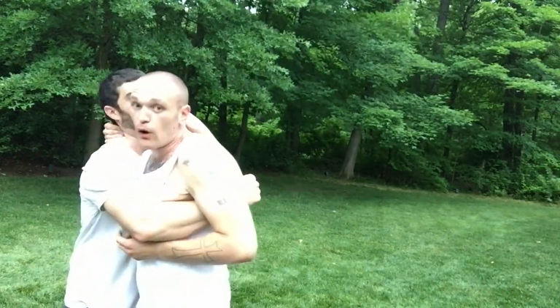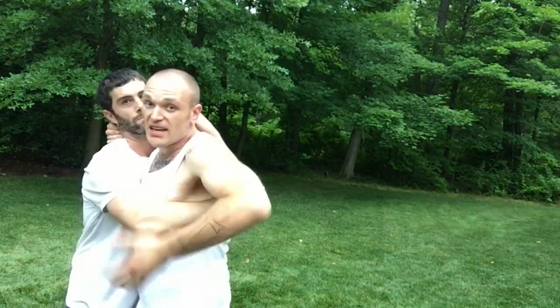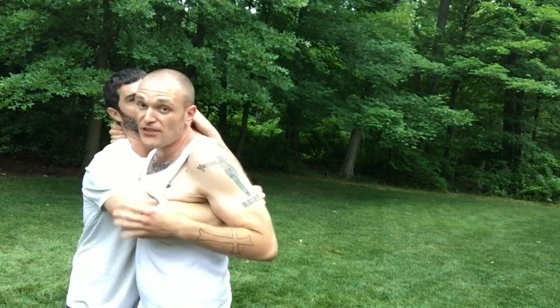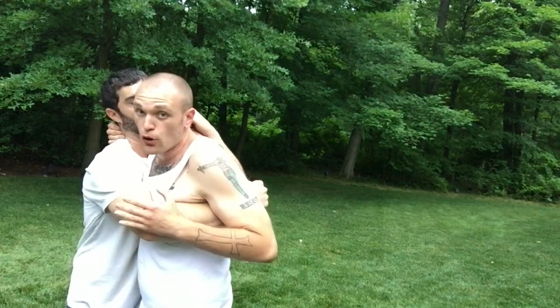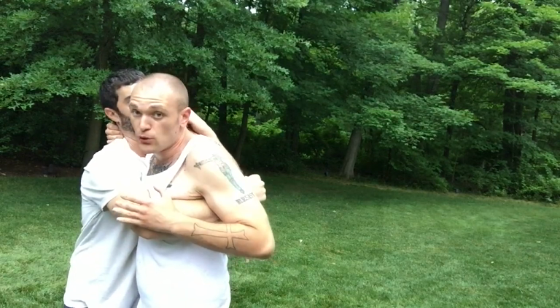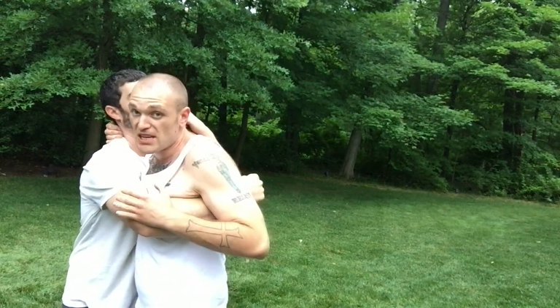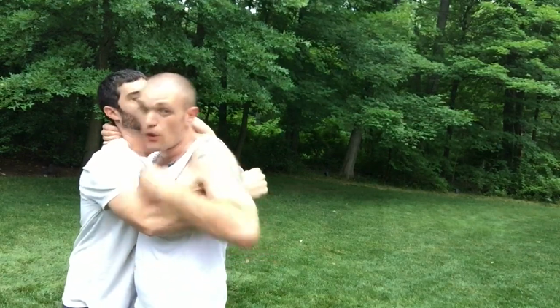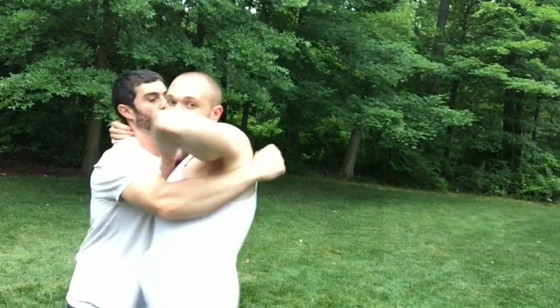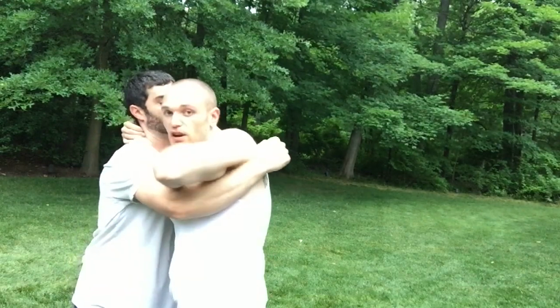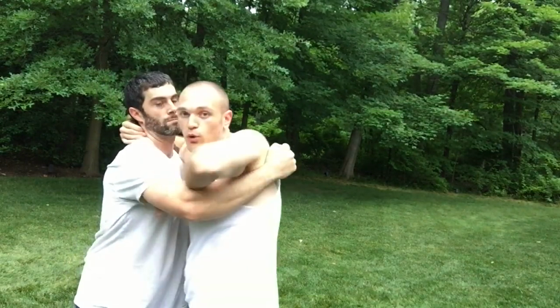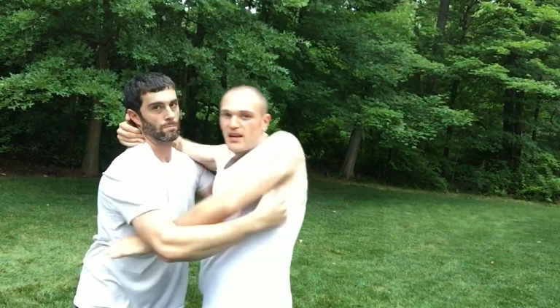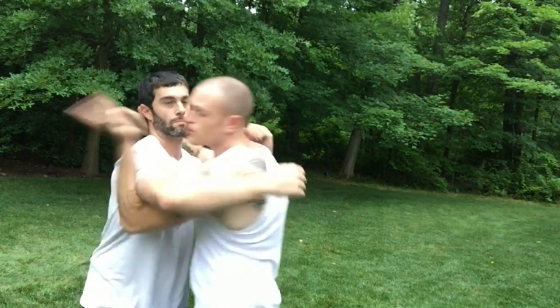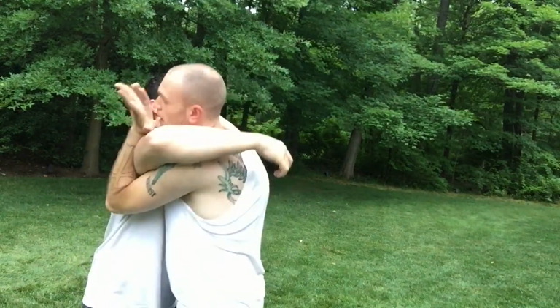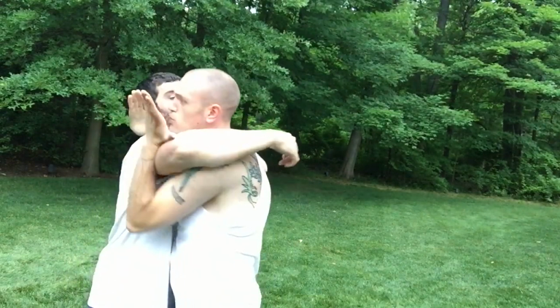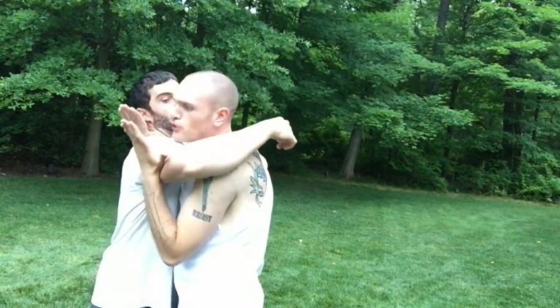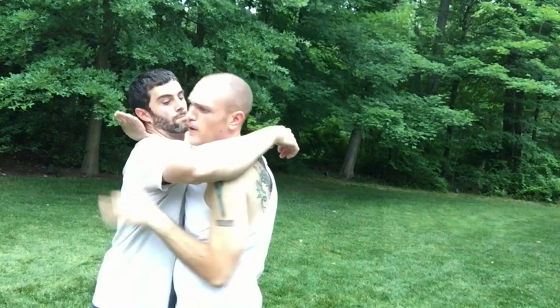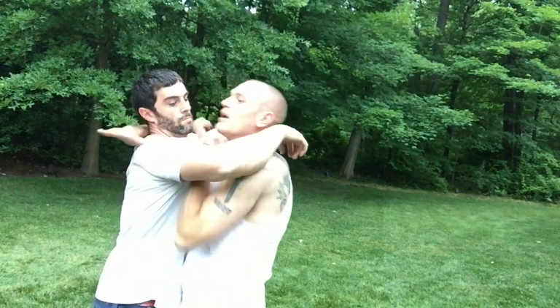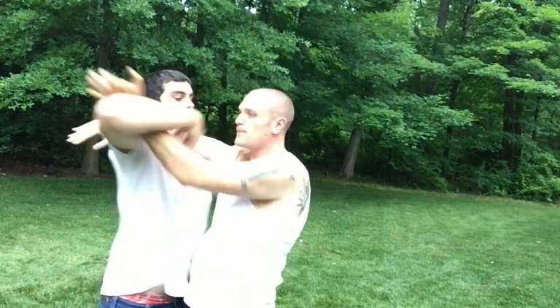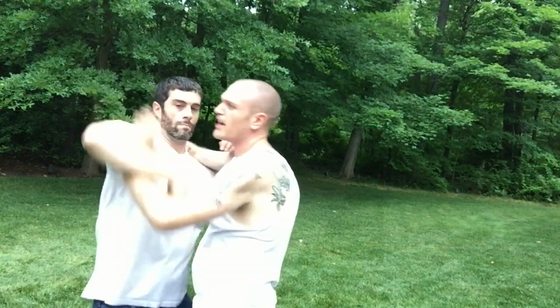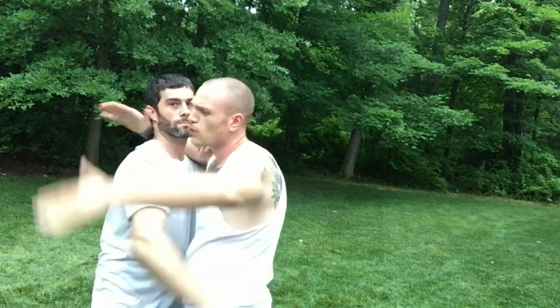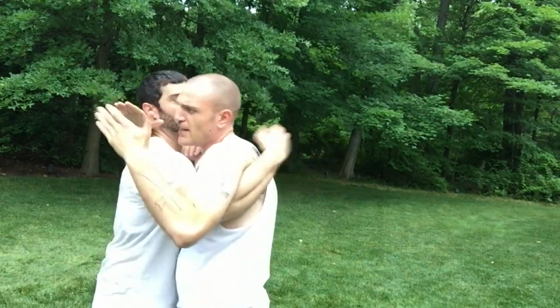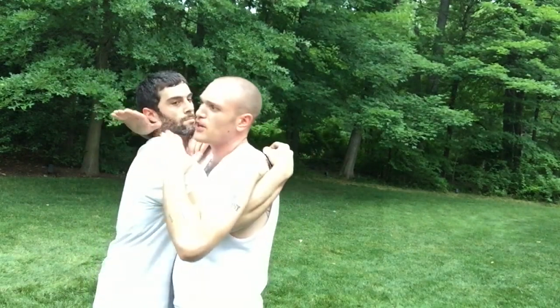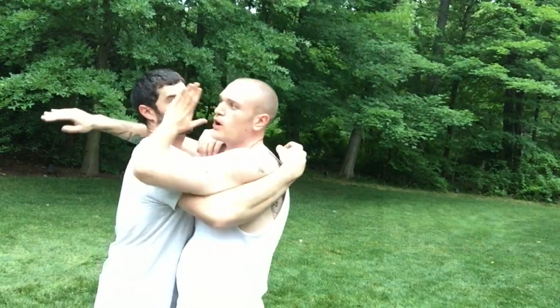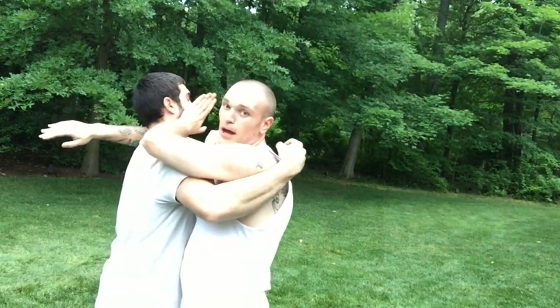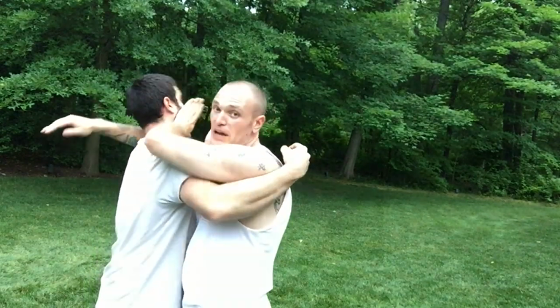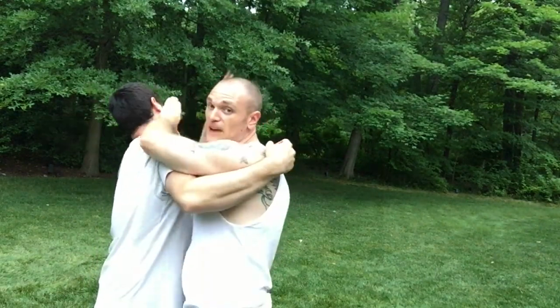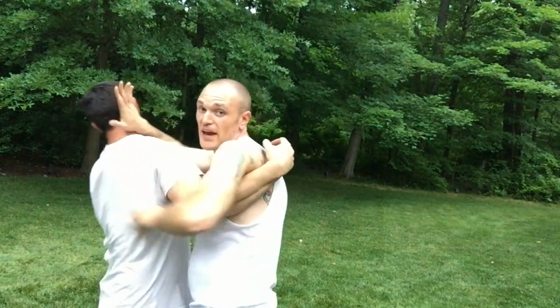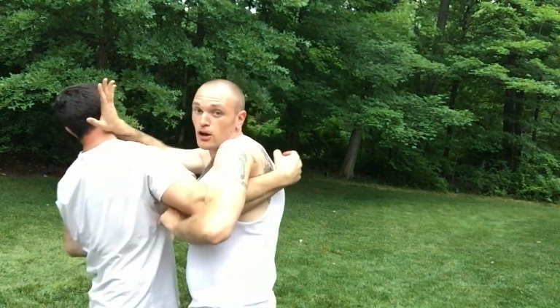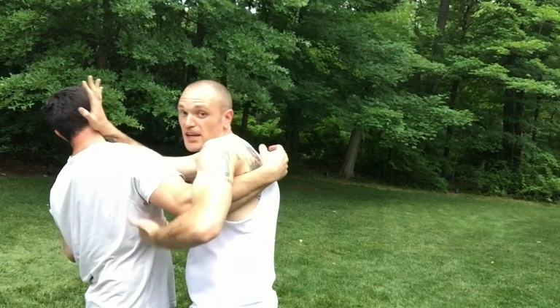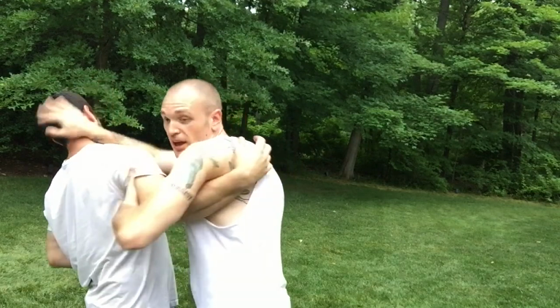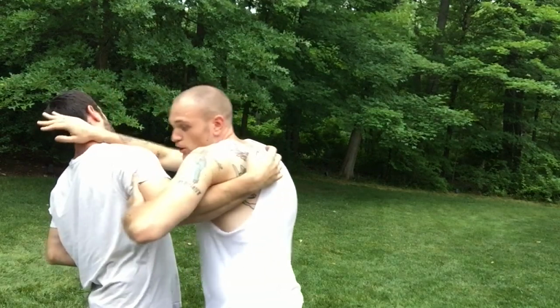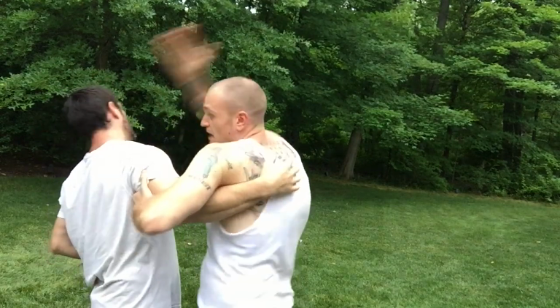Now he's got the underhook, if you can see here. What I'm going to want to do is start digging my underhook. Maybe I'm not able to right away — he's got the underhook — so I need to press his face away, come in here, and get a little space.